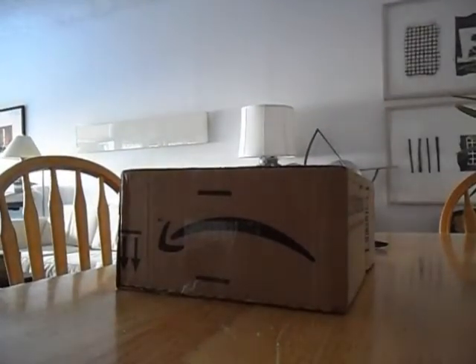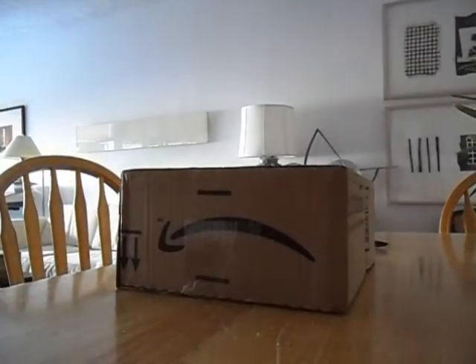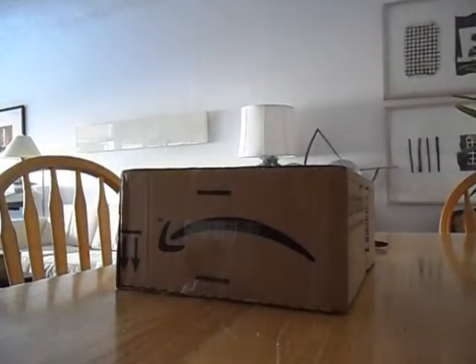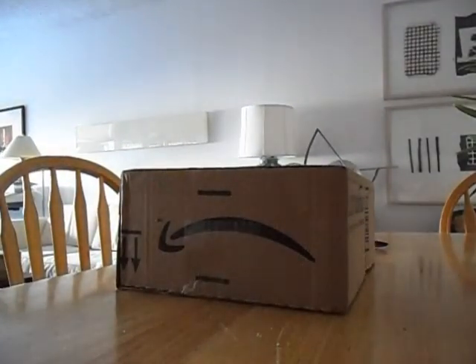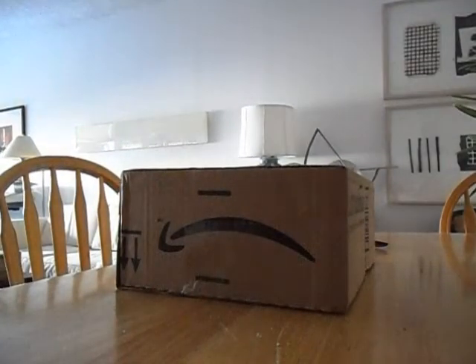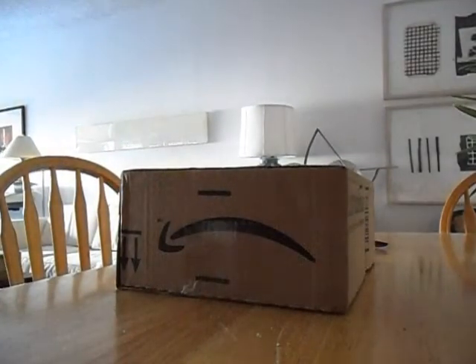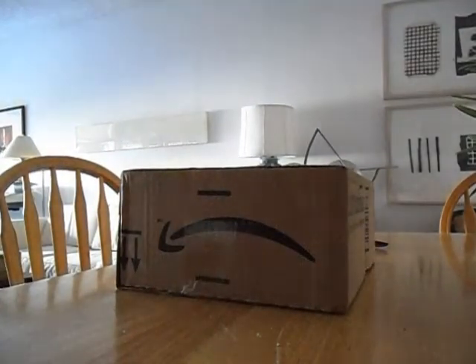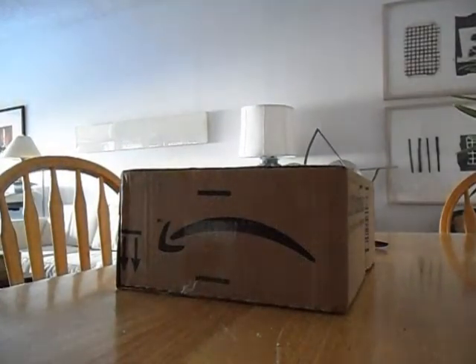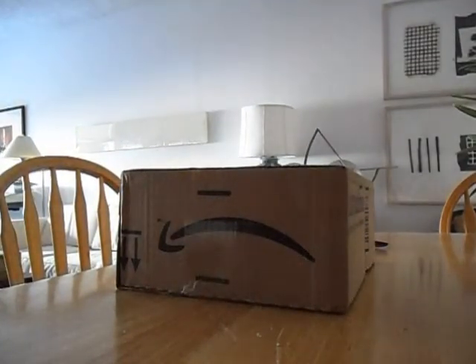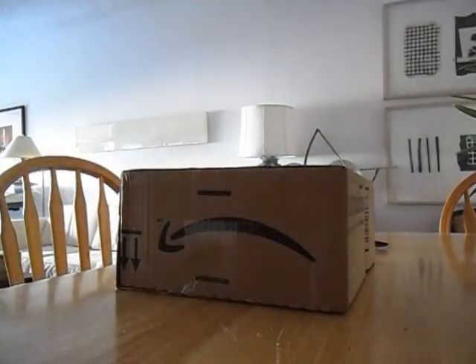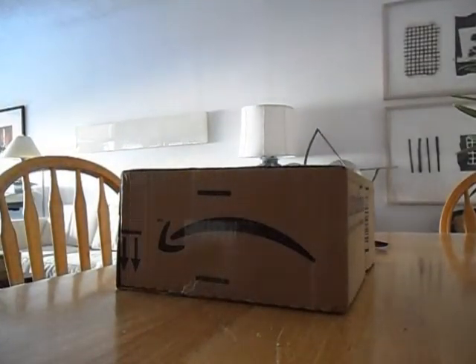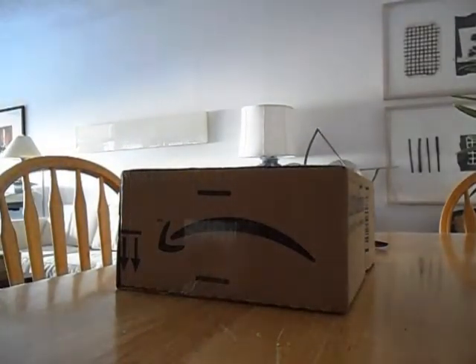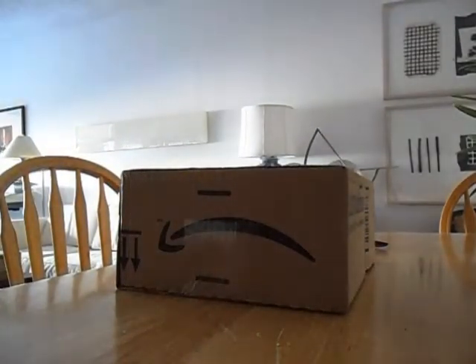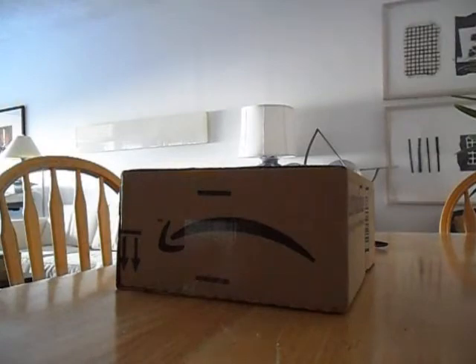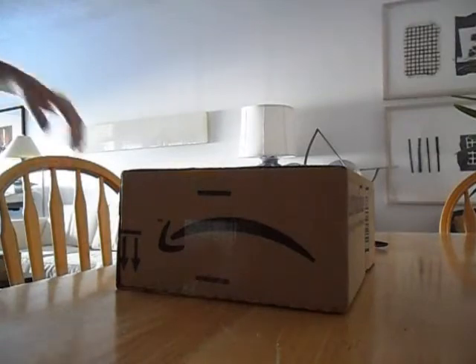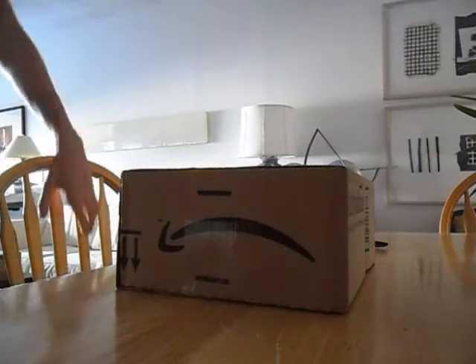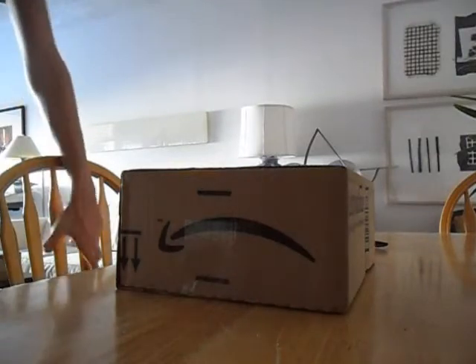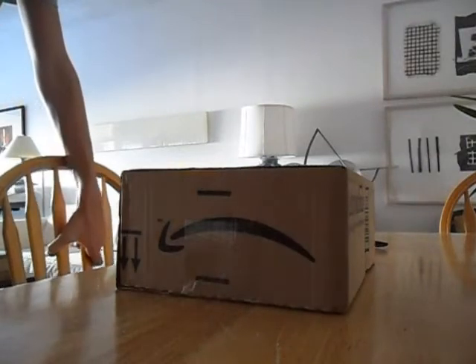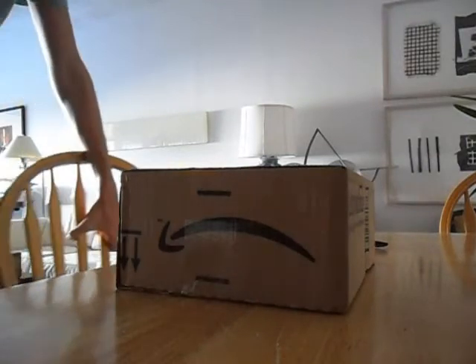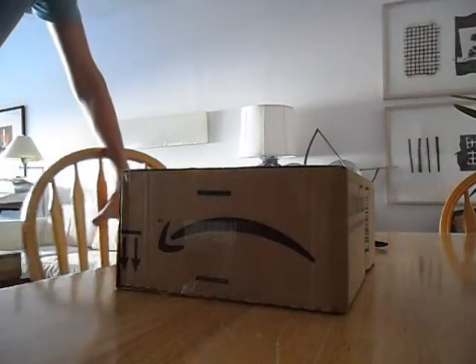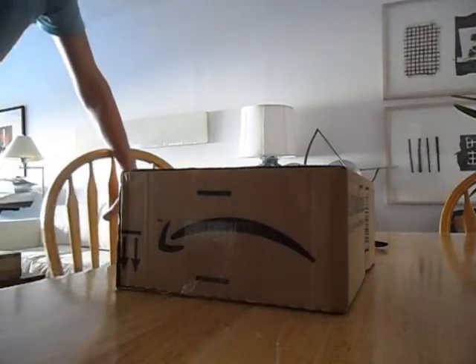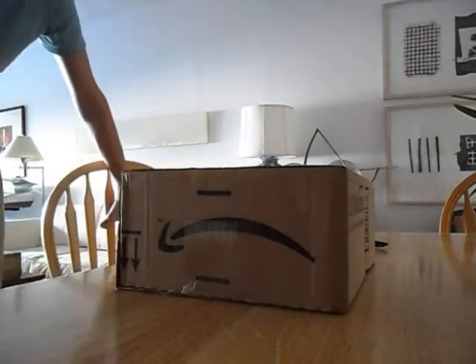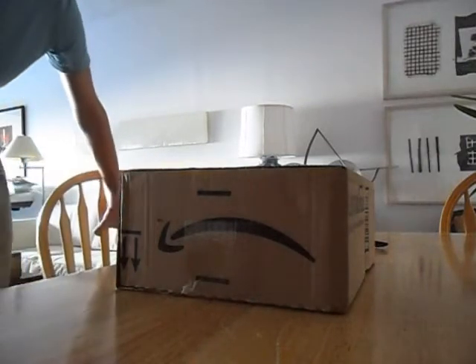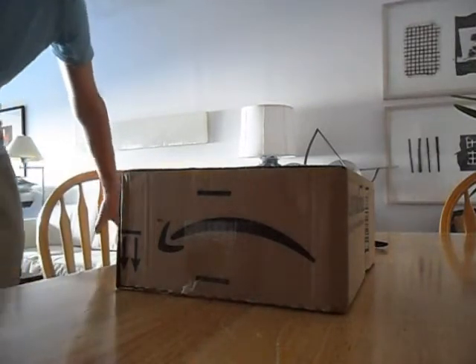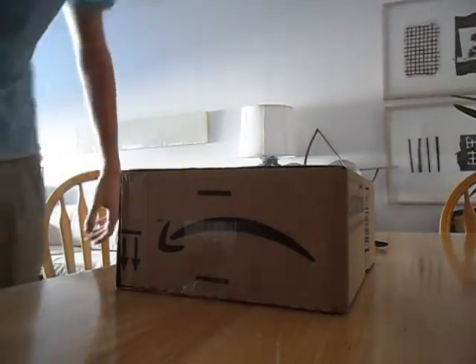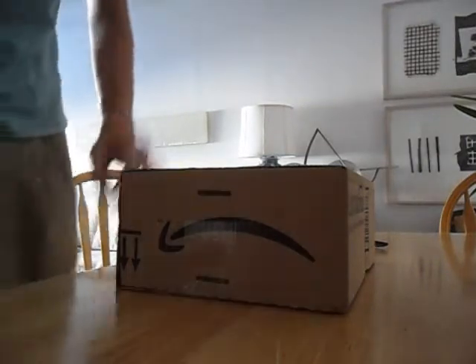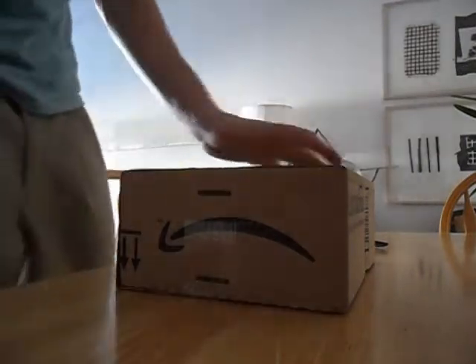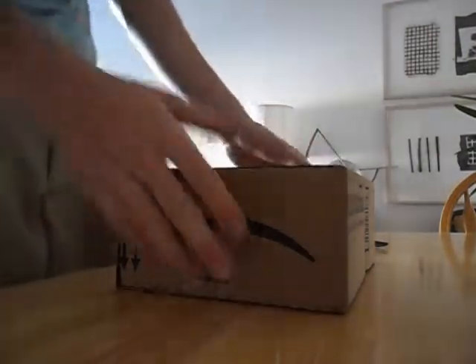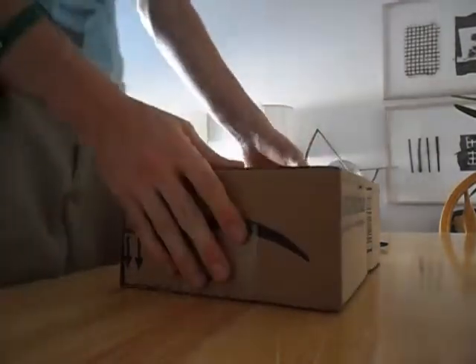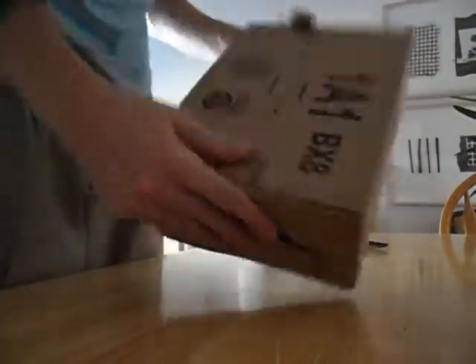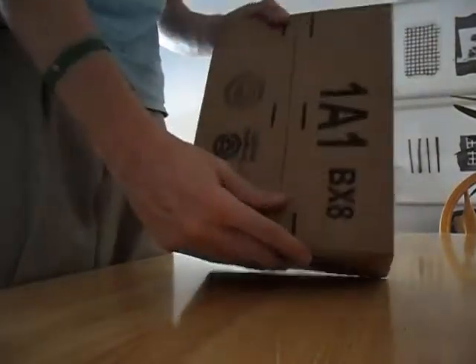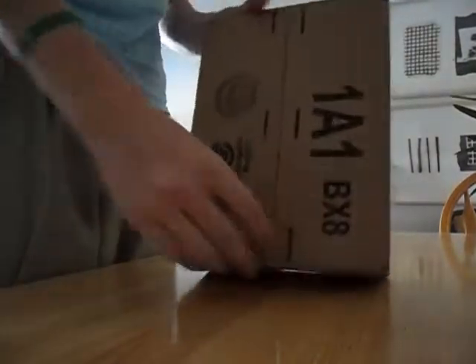Alright guys, what's up? It's Viana from TechInfo and I'm bringing you the unboxing of the PlayStation Move.